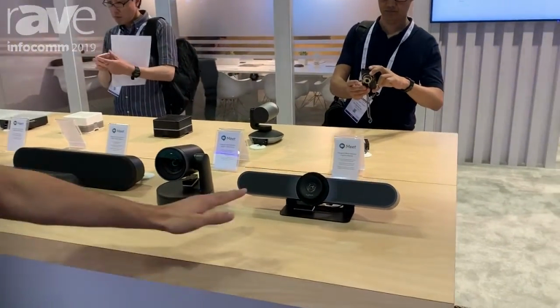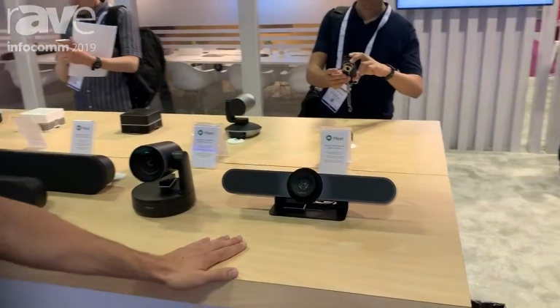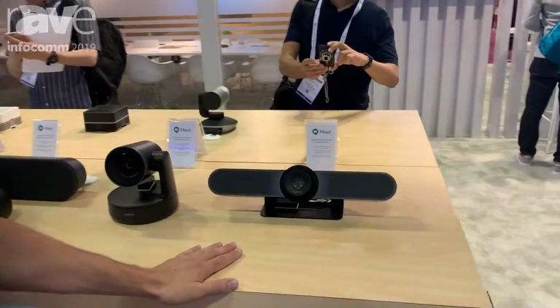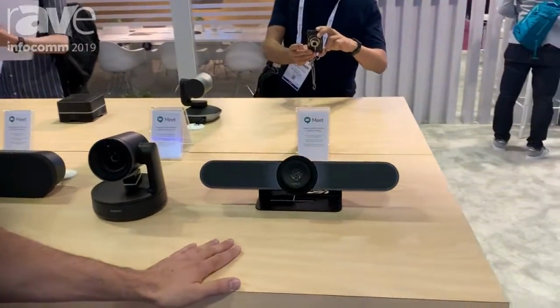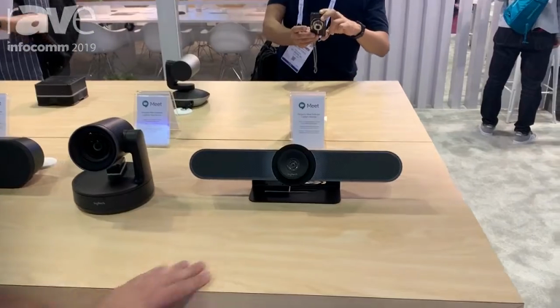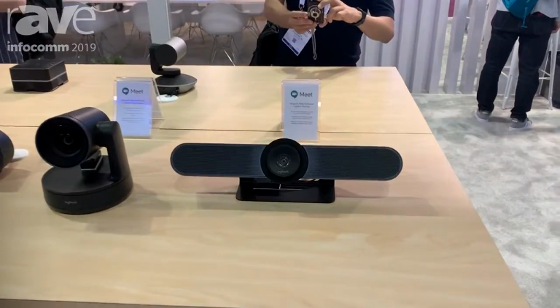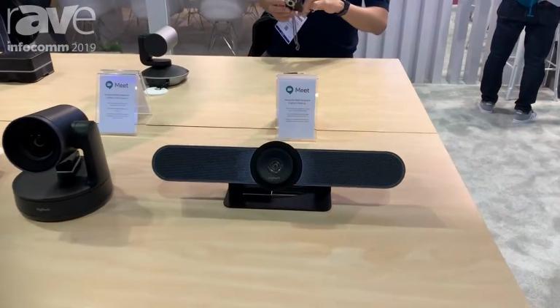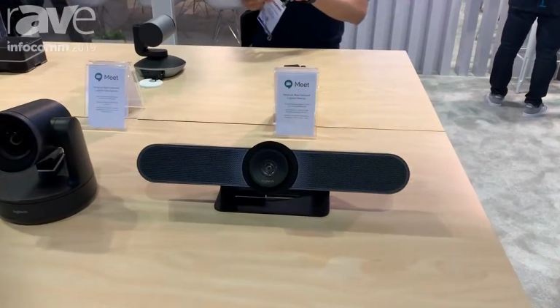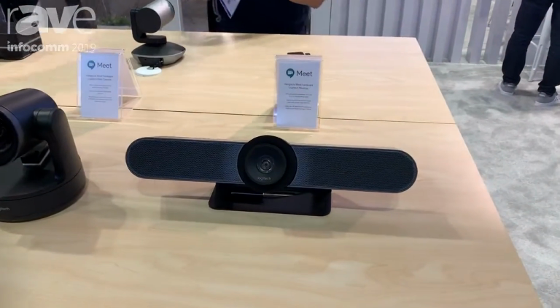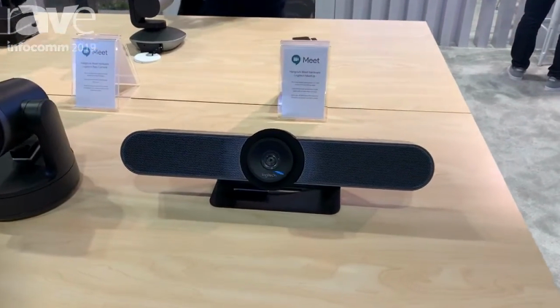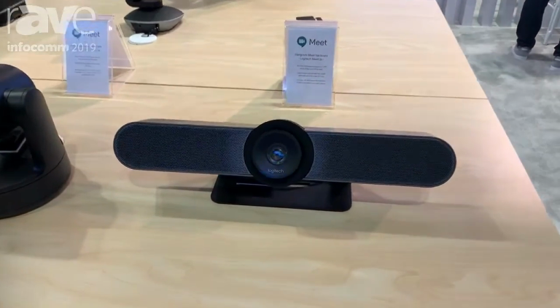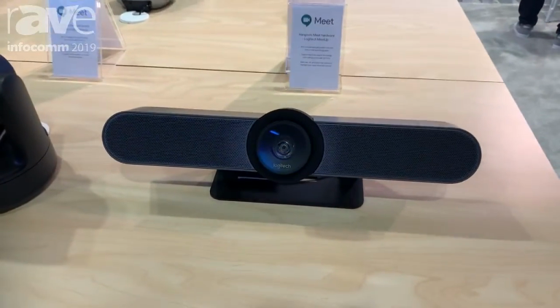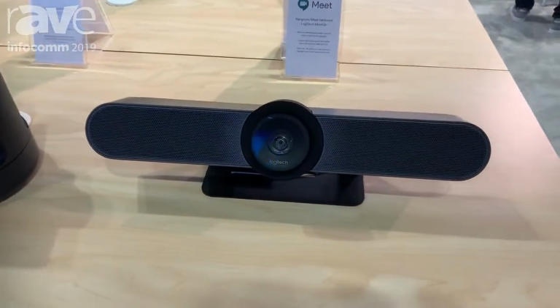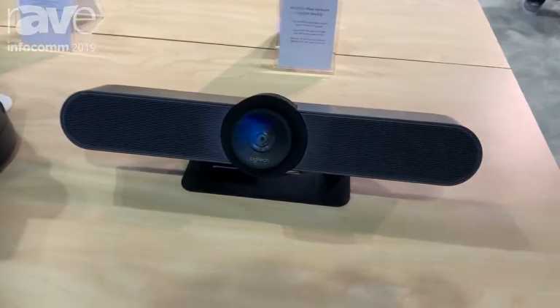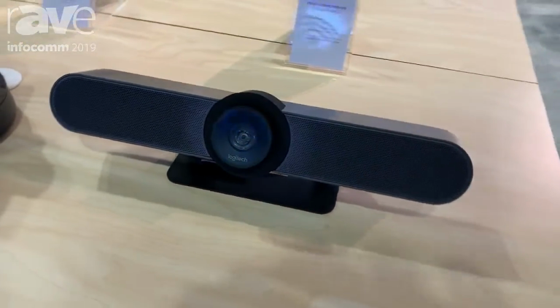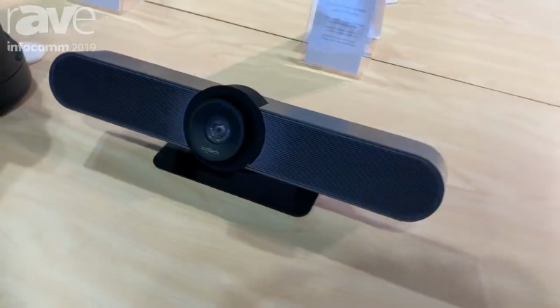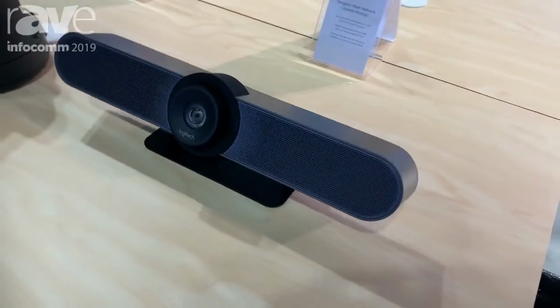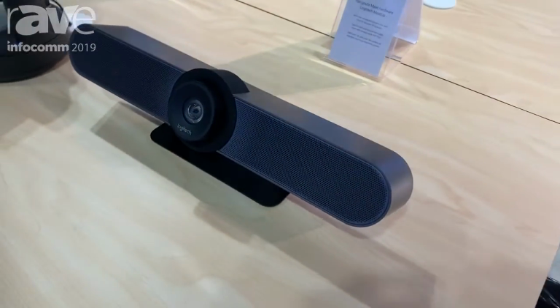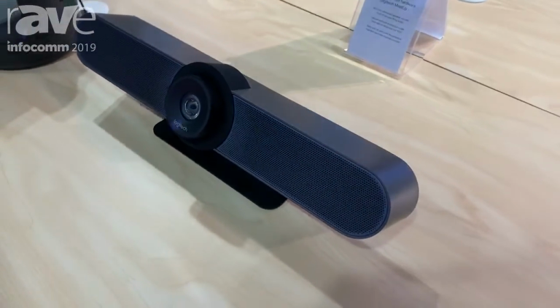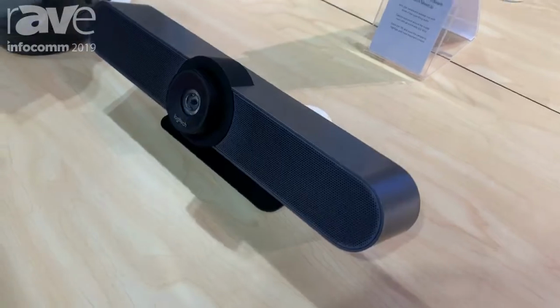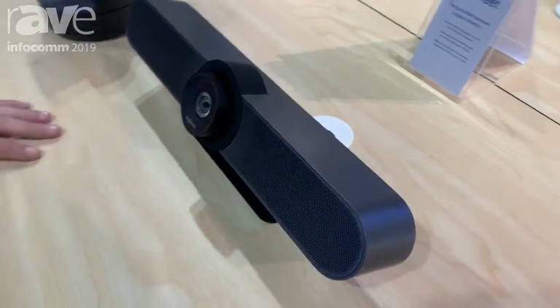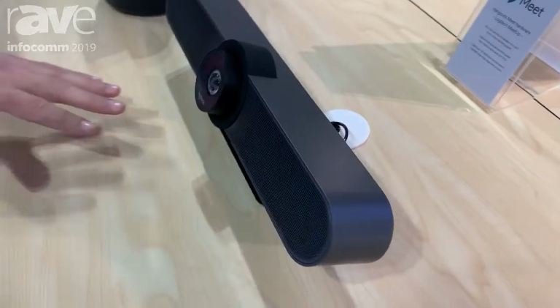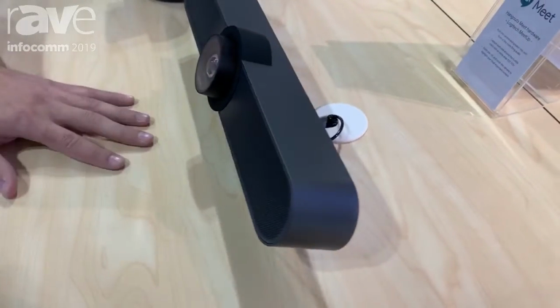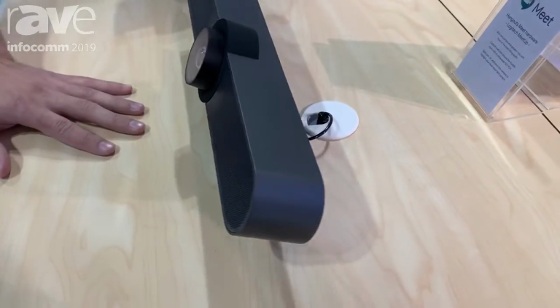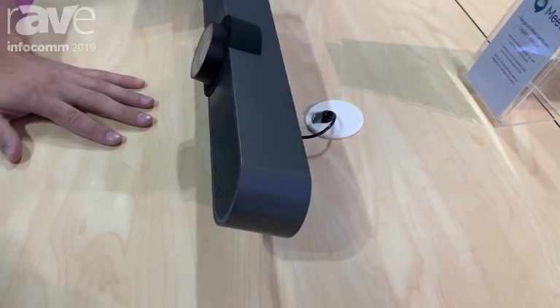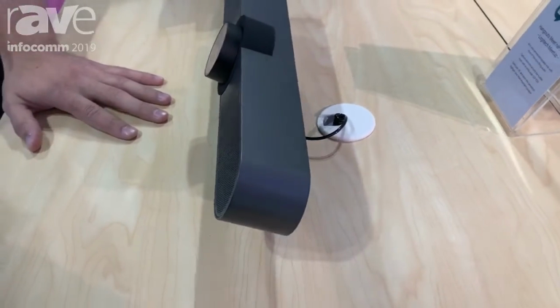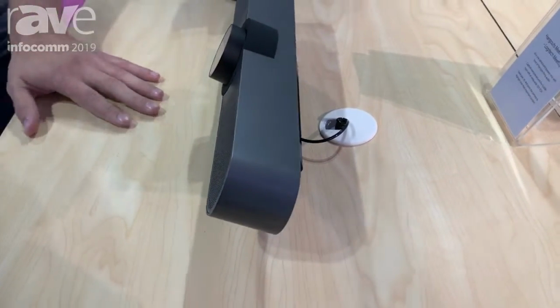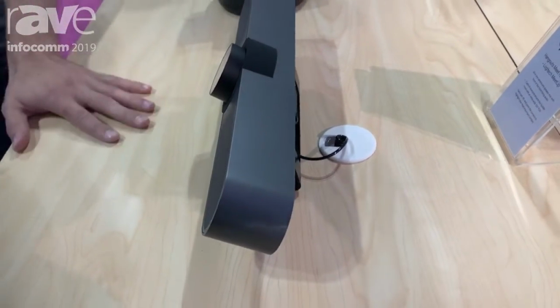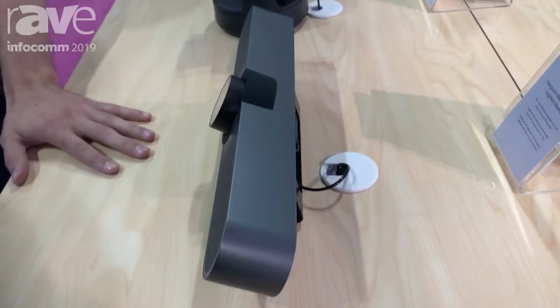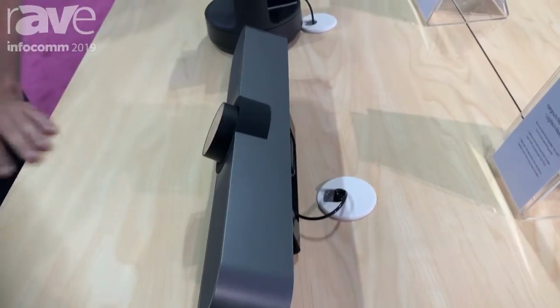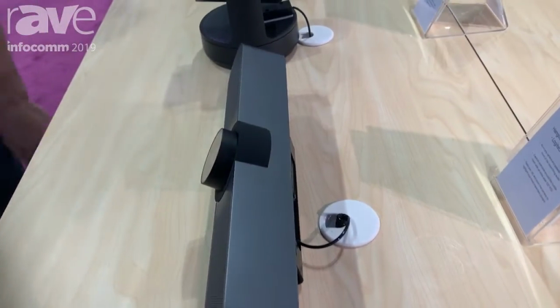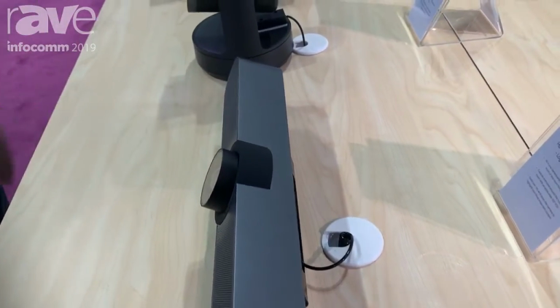This here is the Logitech Meetup. It's a brand new all-in-one system for a smaller meeting room designed for two to four people. We have a microphone, speaker, and camera built into one unit in a very aesthetically pleasing package.